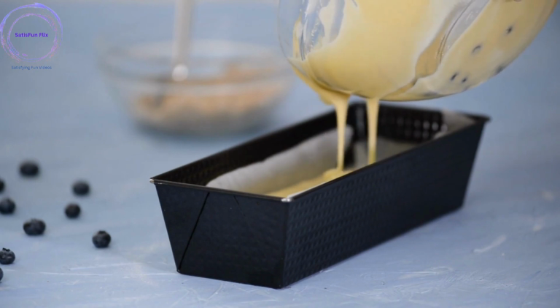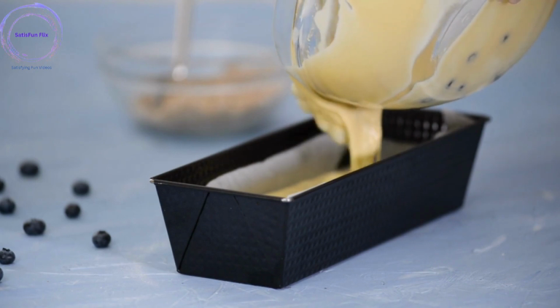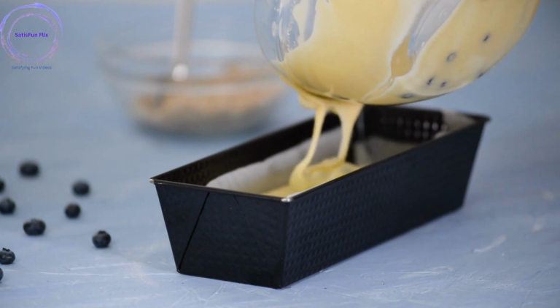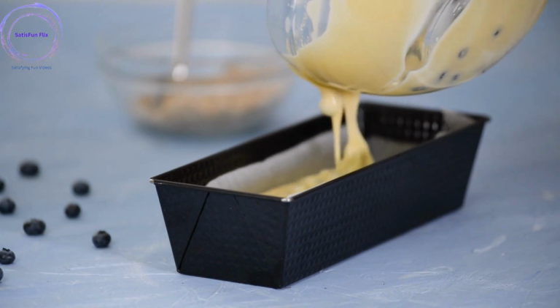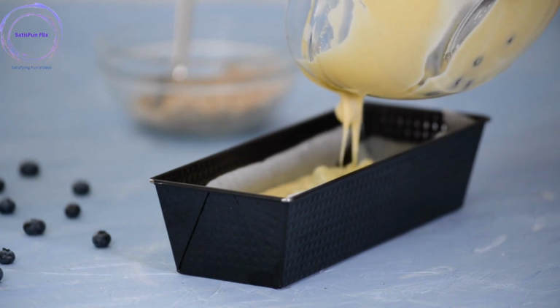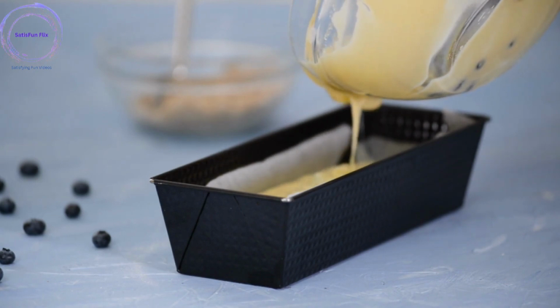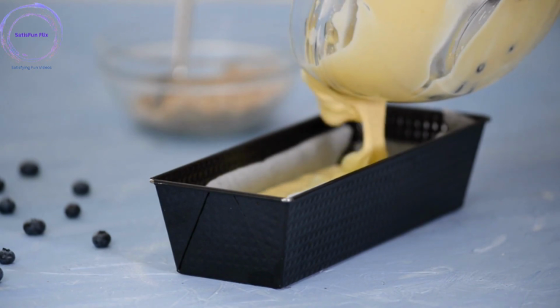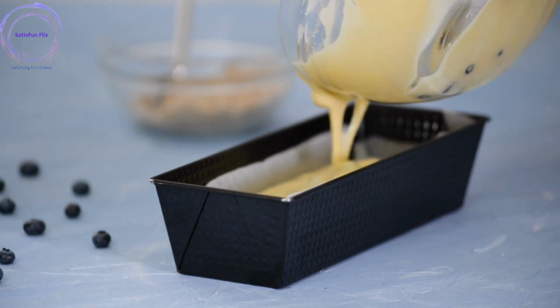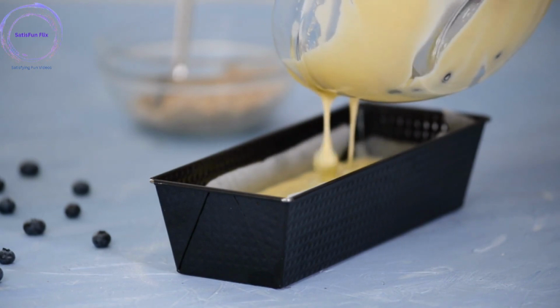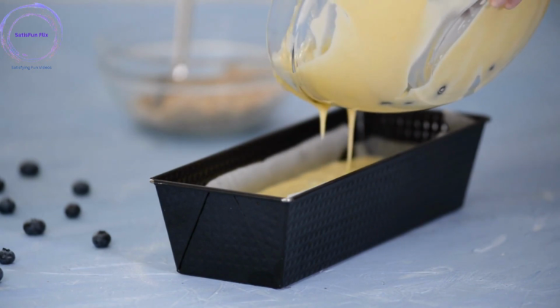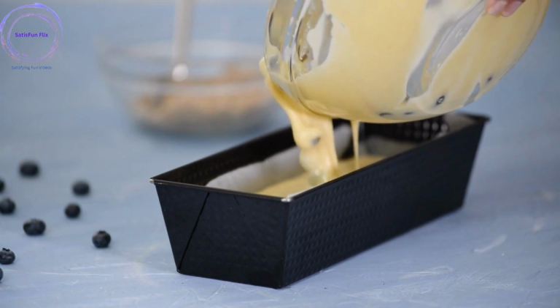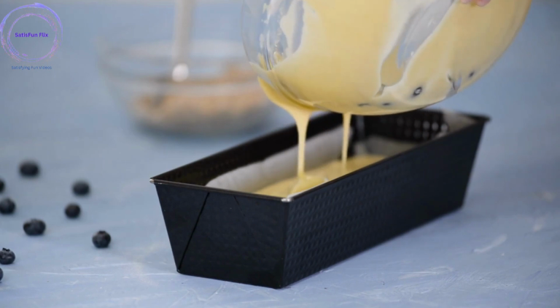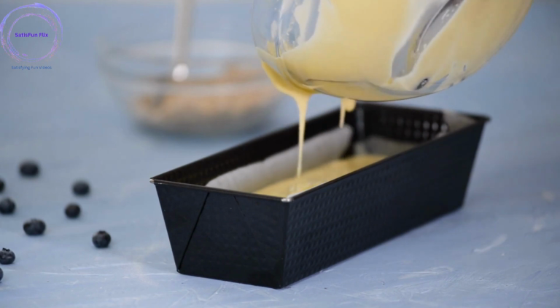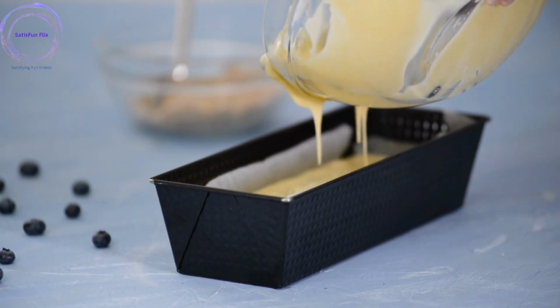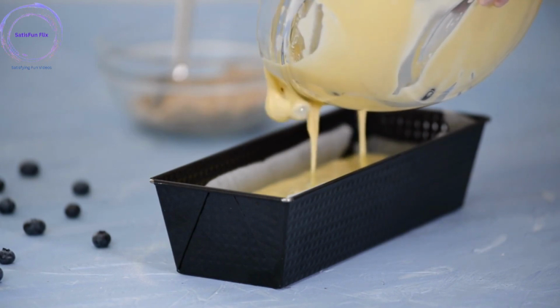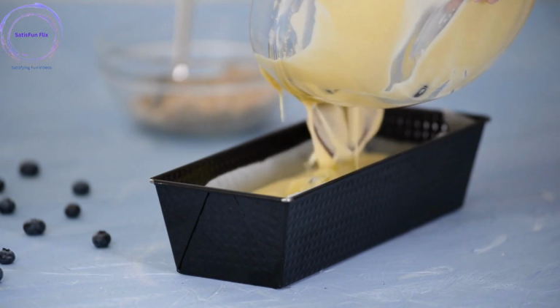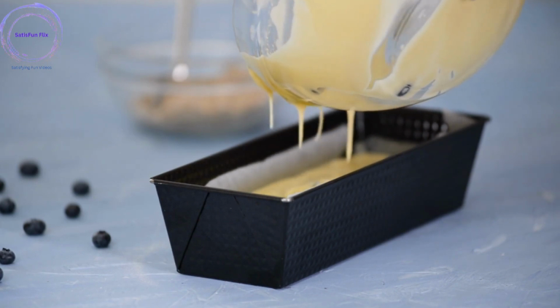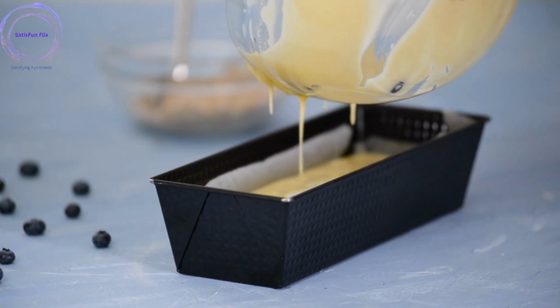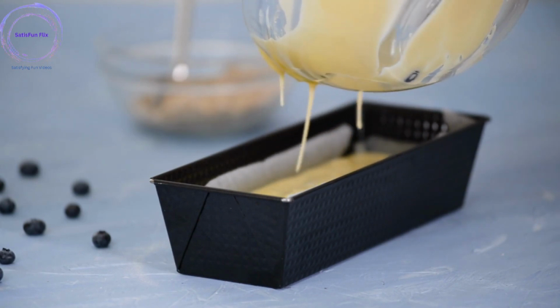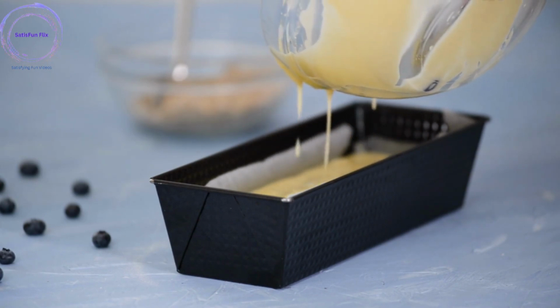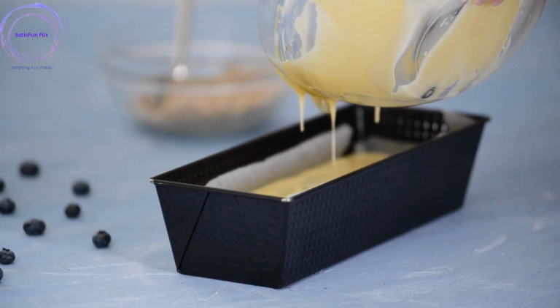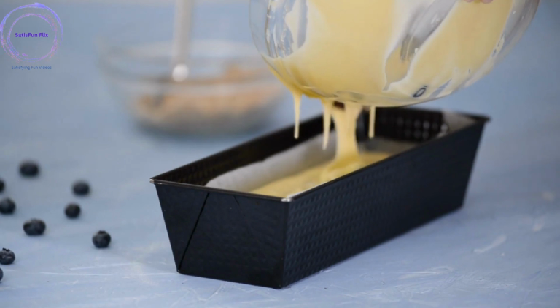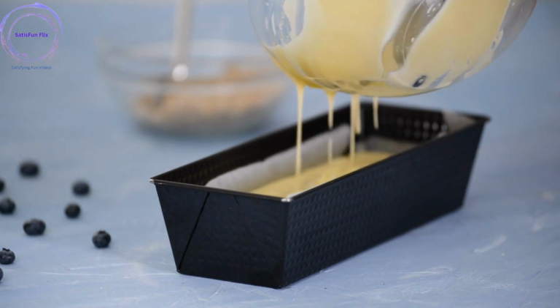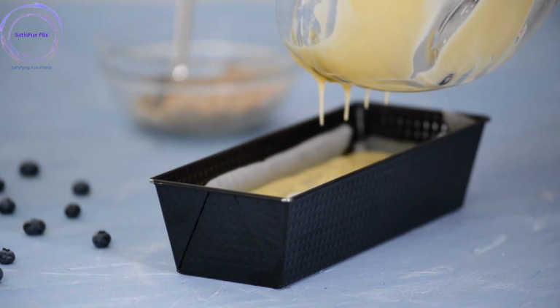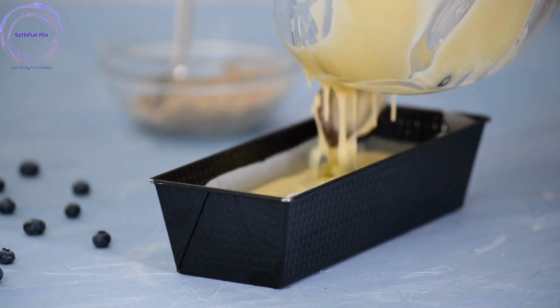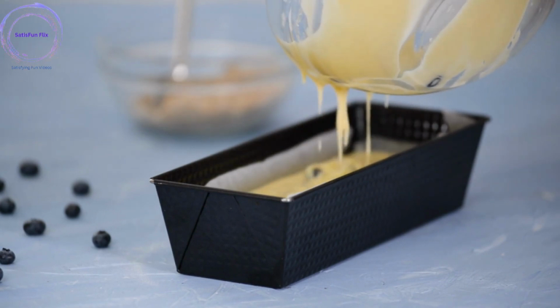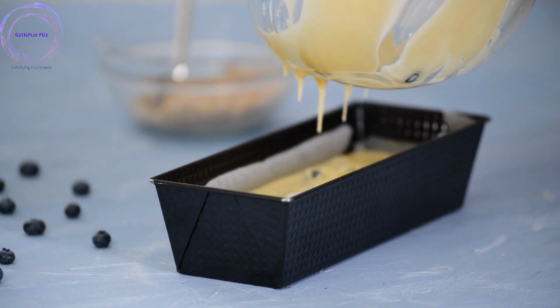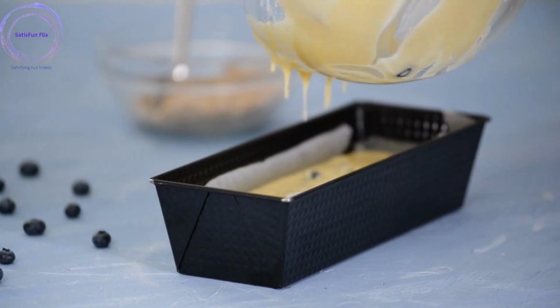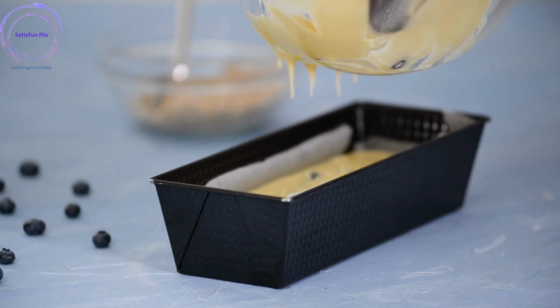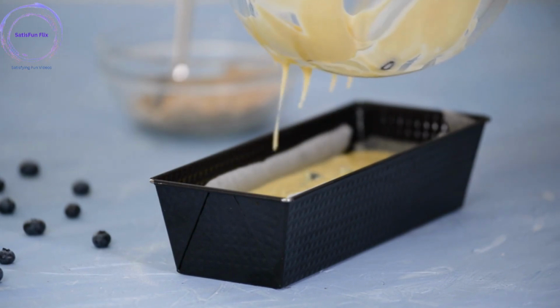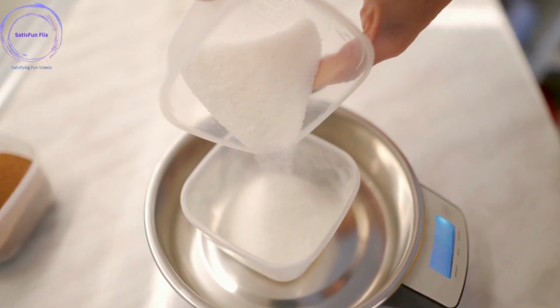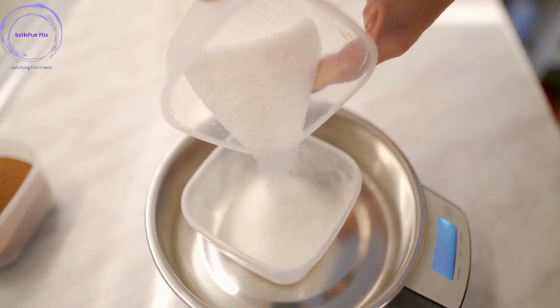Step 2: Preheat the oven and prepare the pan. Preheat your oven to the recommended temperature stated in your recipe. Grease the cake pan with butter or cooking spray, ensuring all sides and corners are well coated to prevent sticking.